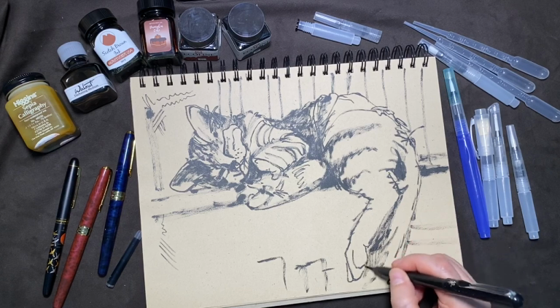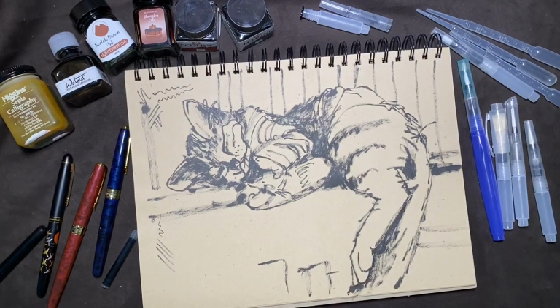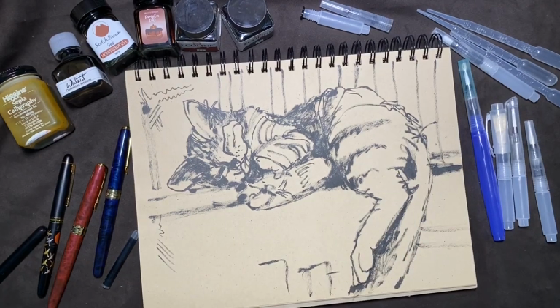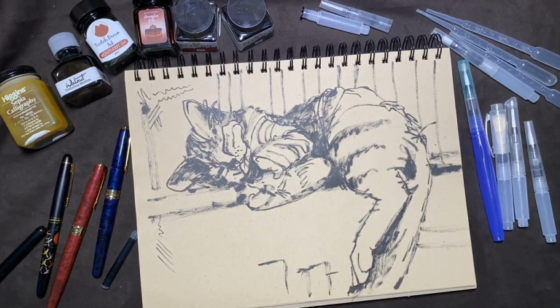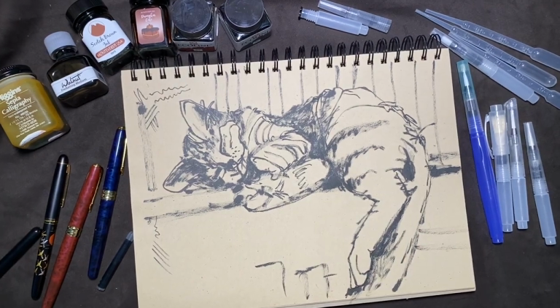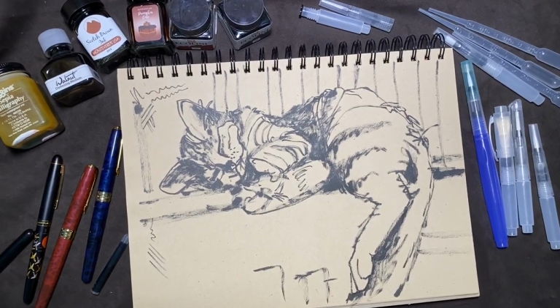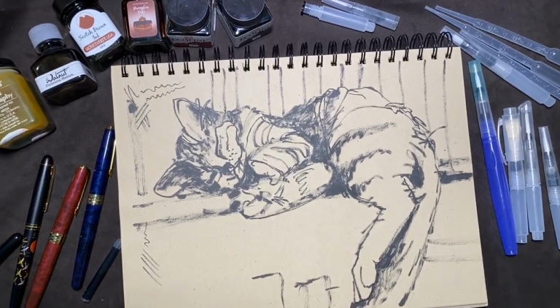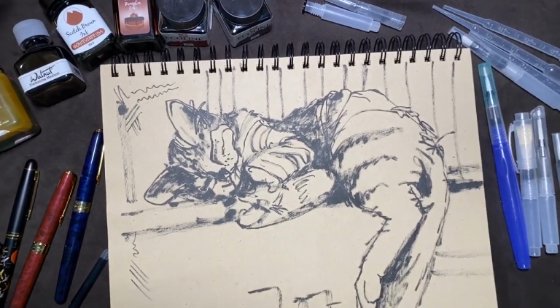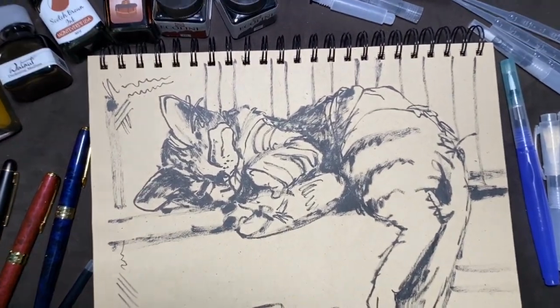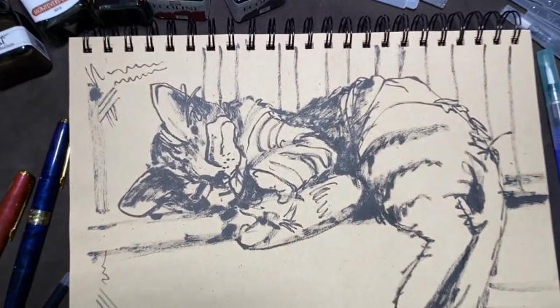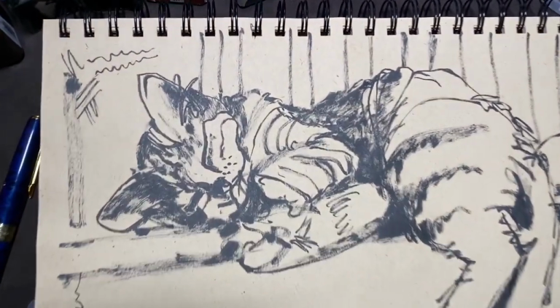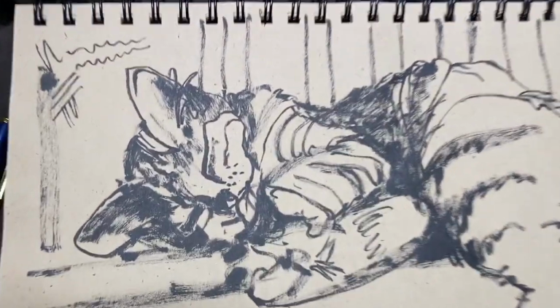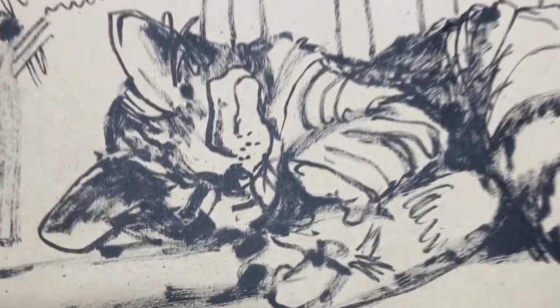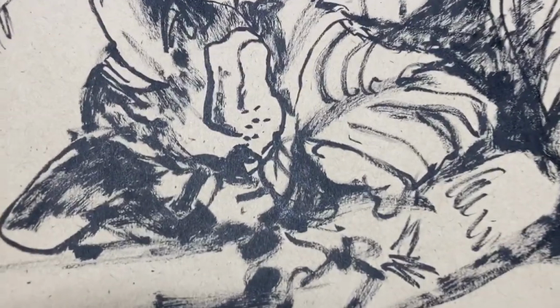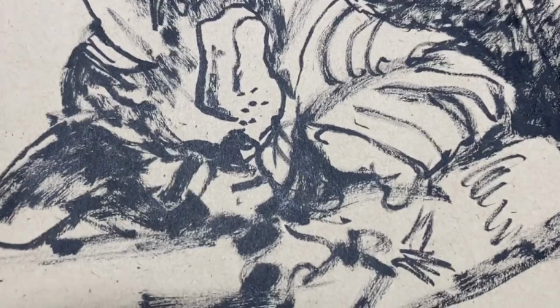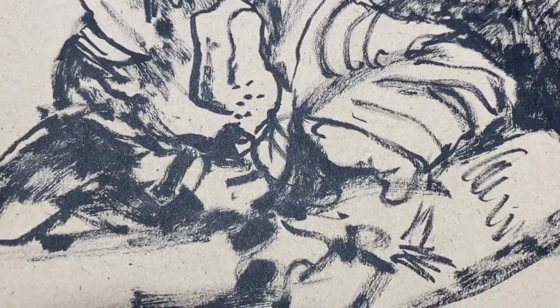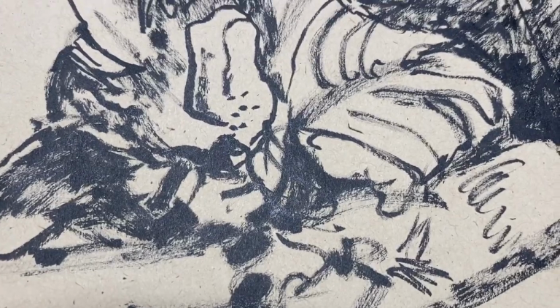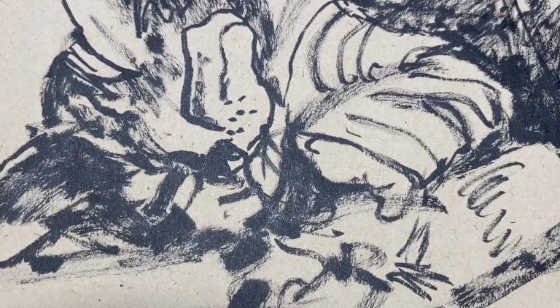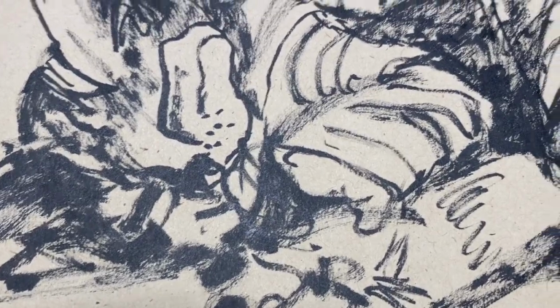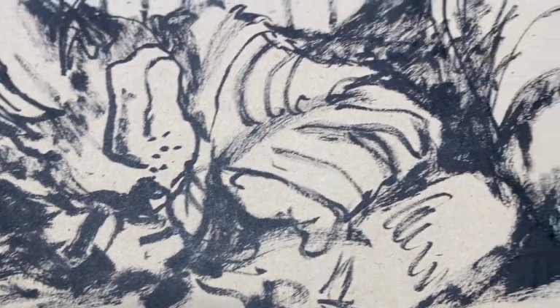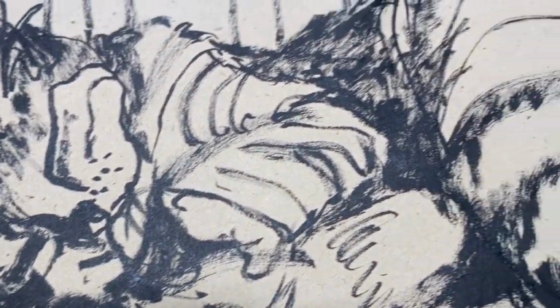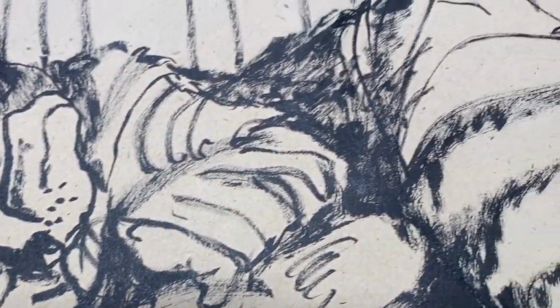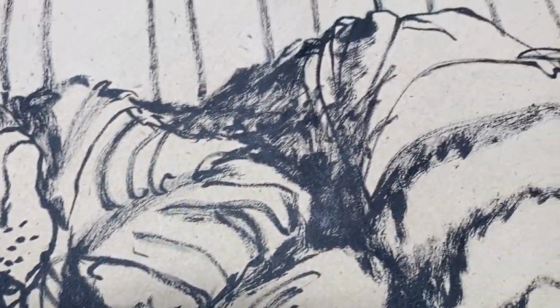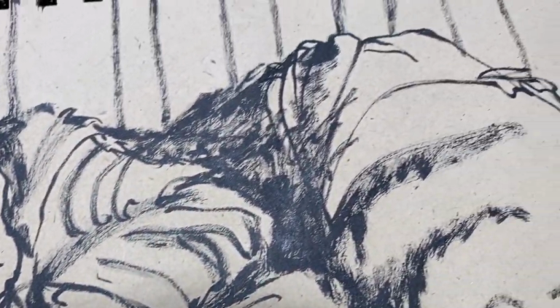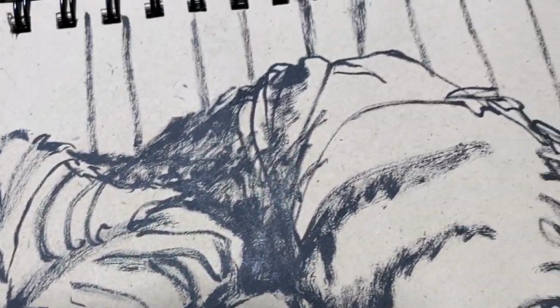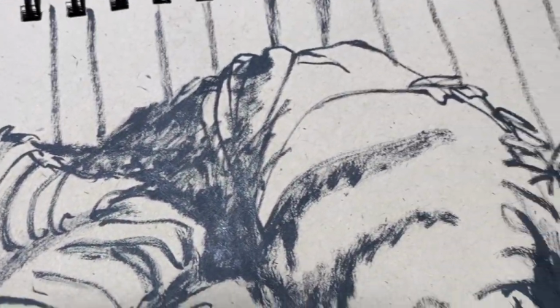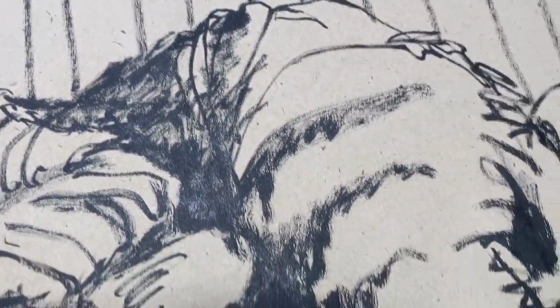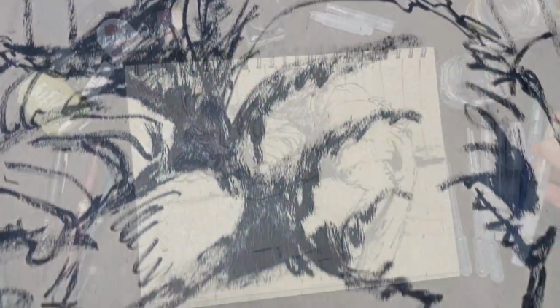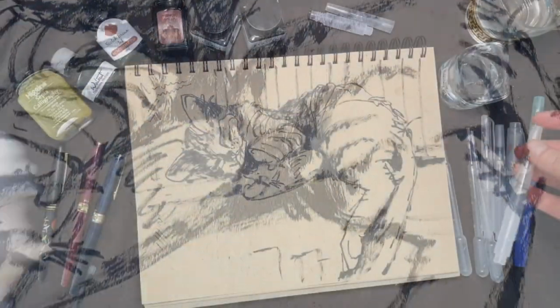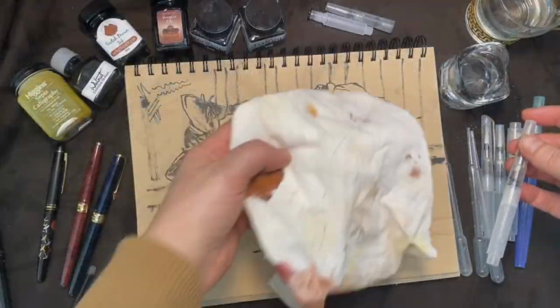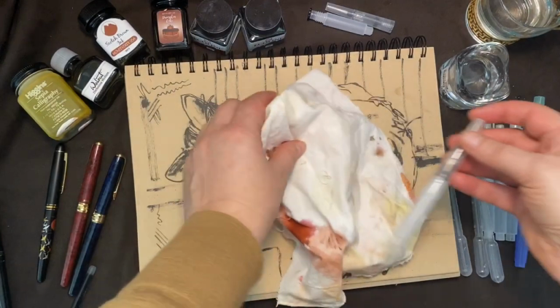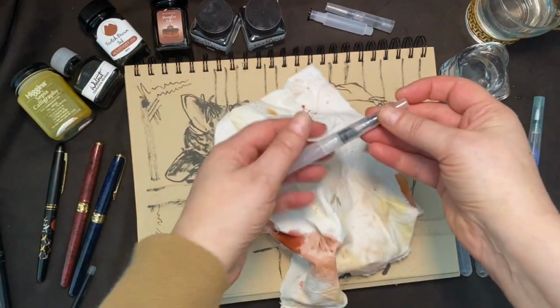A close-up look at the smooth paper in the sketchbook — we can see the brush pen has fine detail lines as well as darker broken brush strokes, so very versatile.